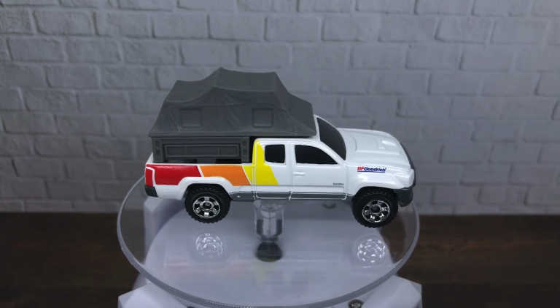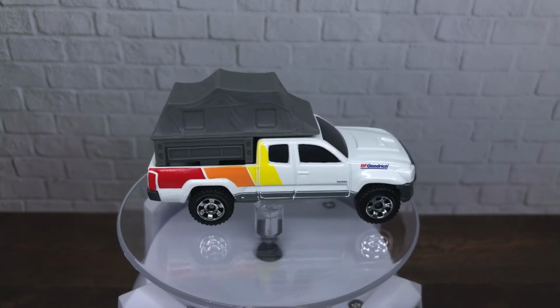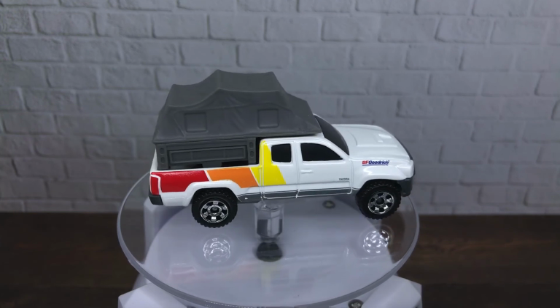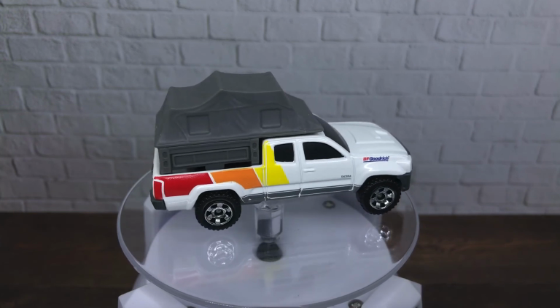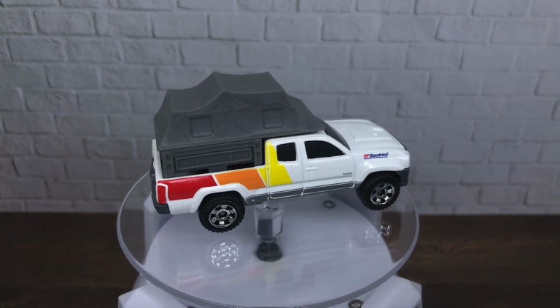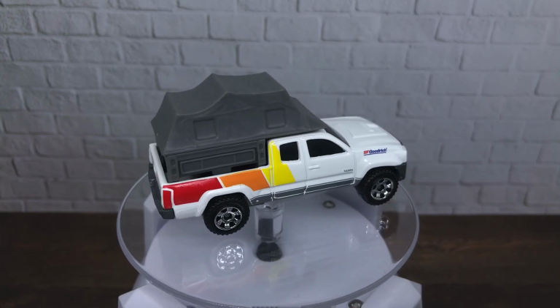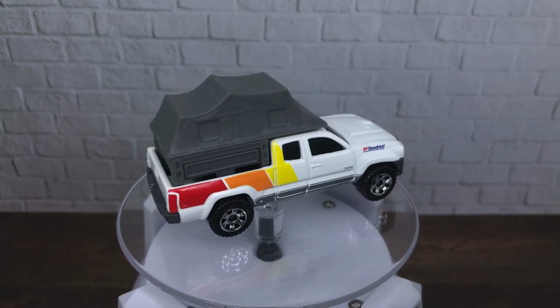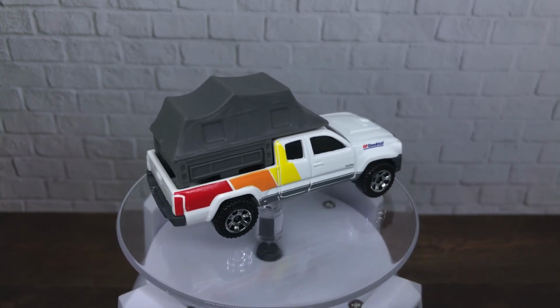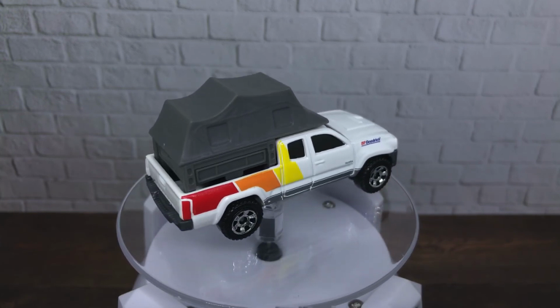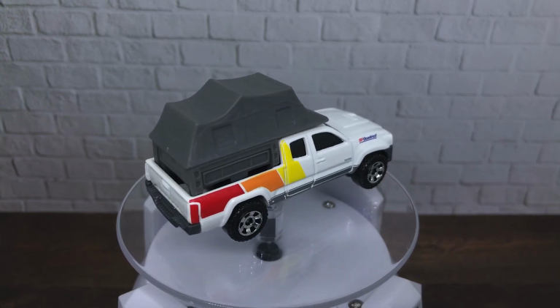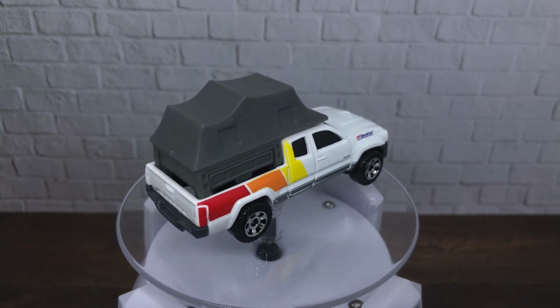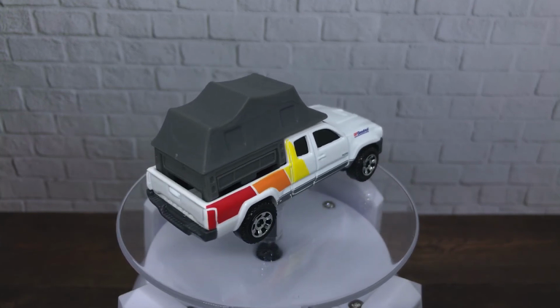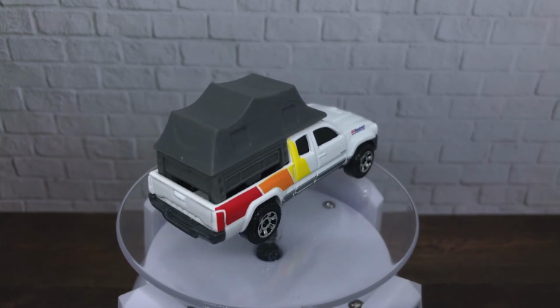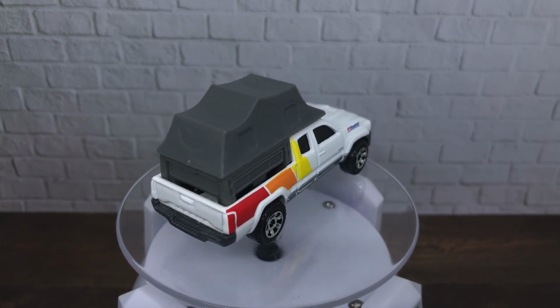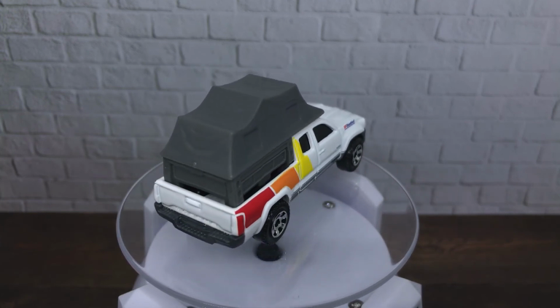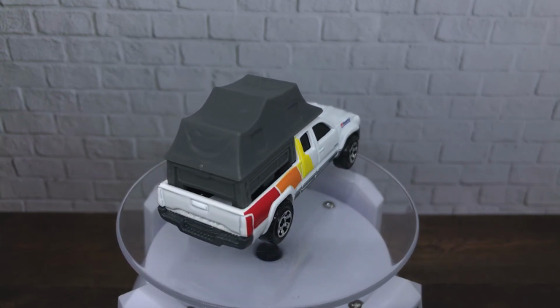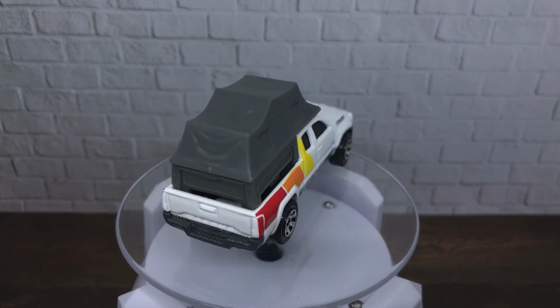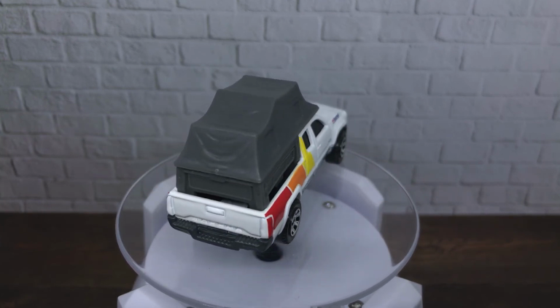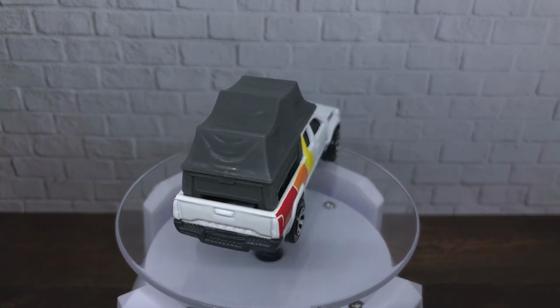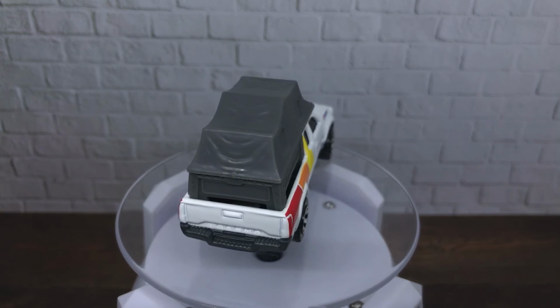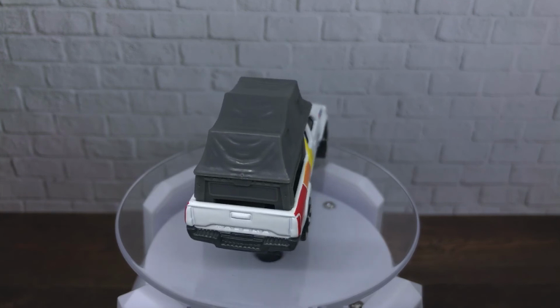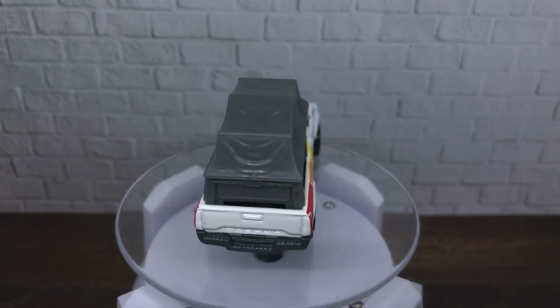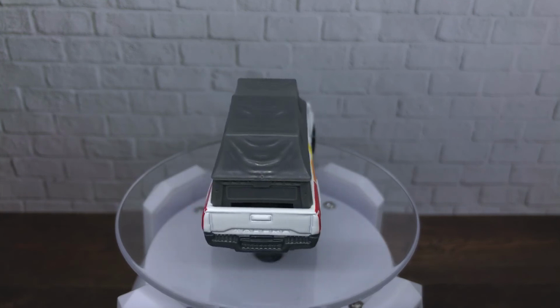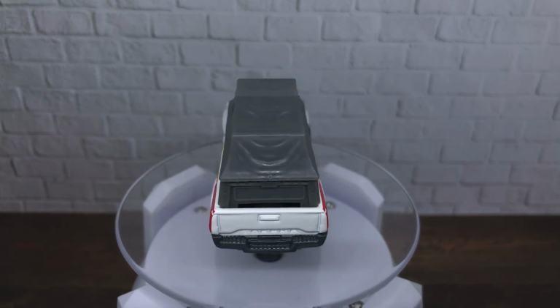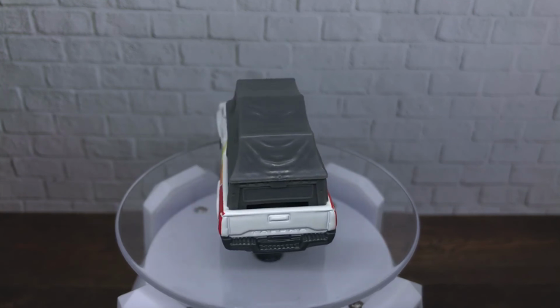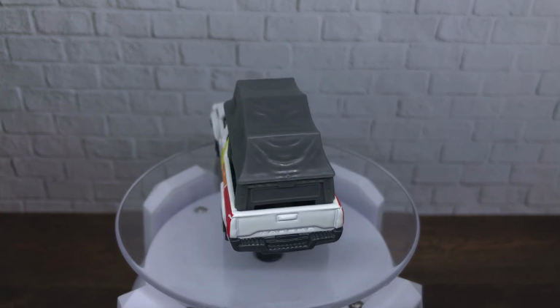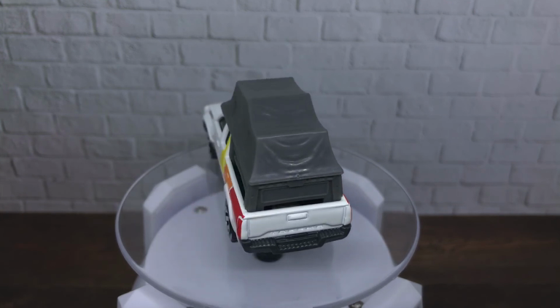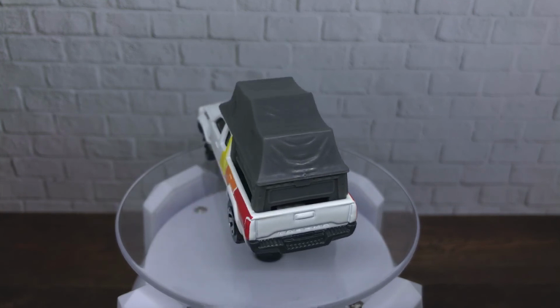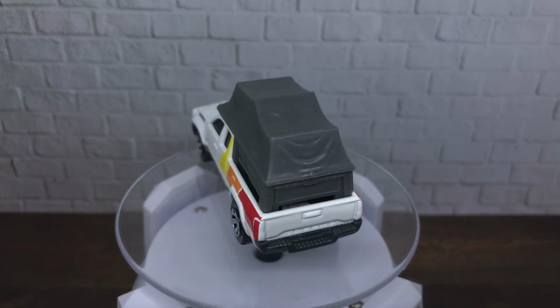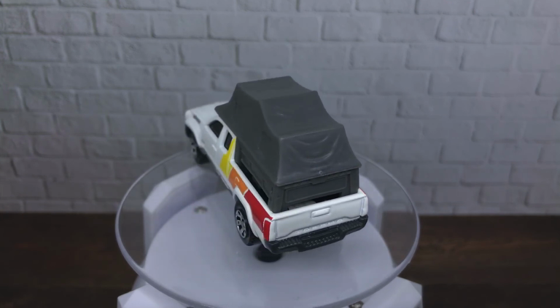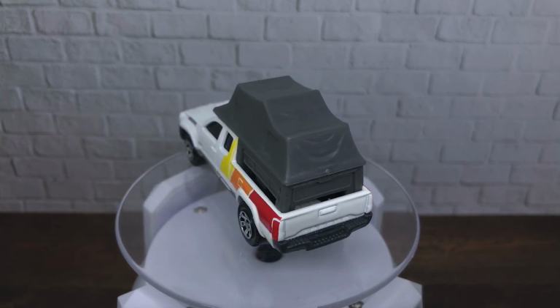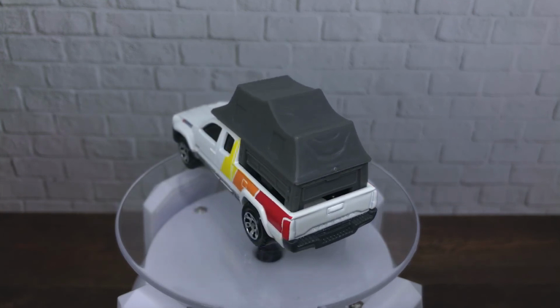I hope you enjoyed reviewing this time — the 2016 Toyota Tacoma from Matchbox. We will see you soon to review another diecast. Guys, have a nice day and goodbye!